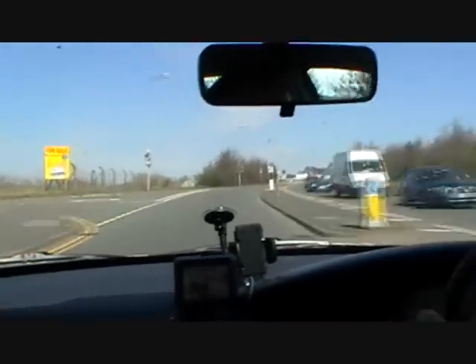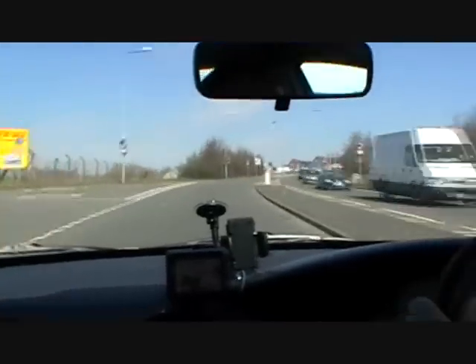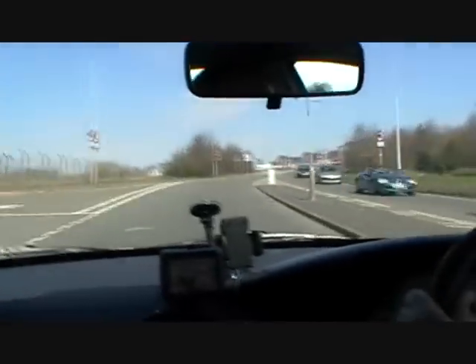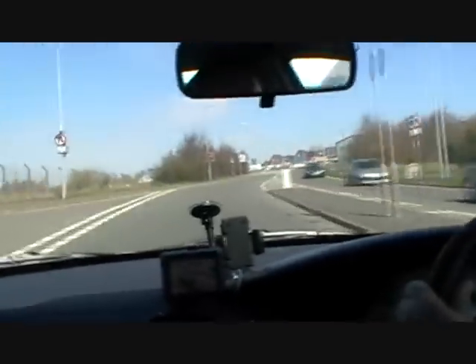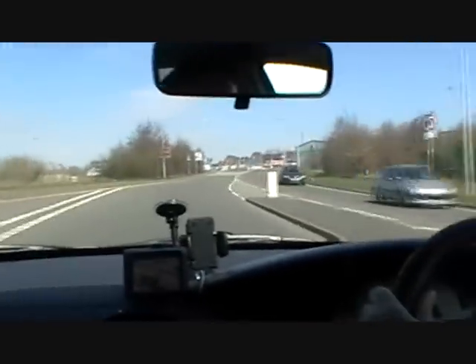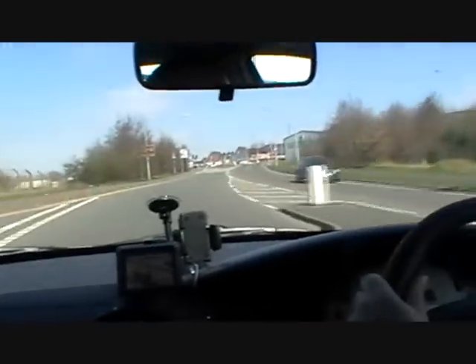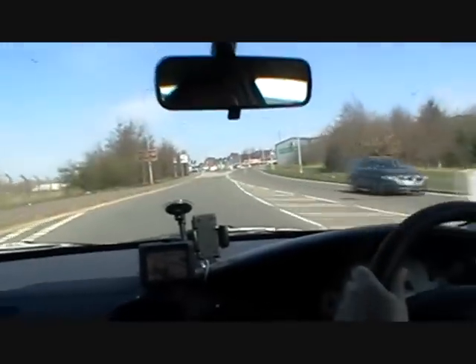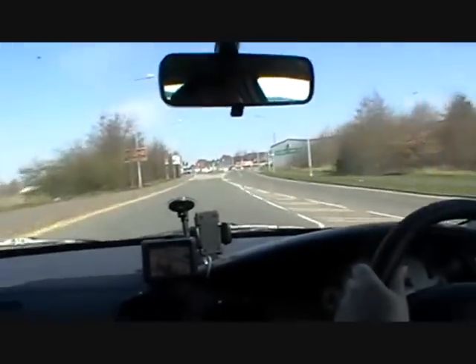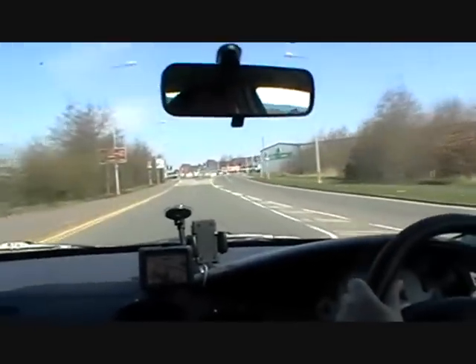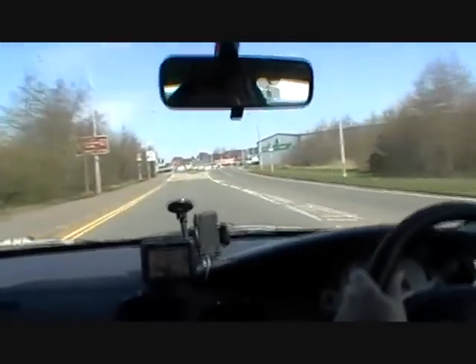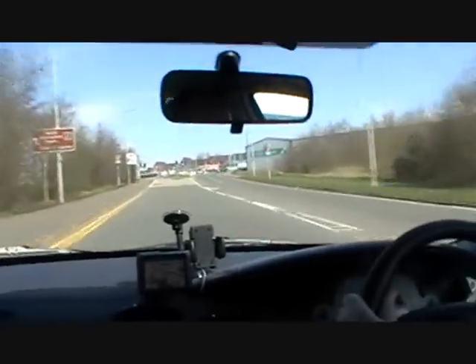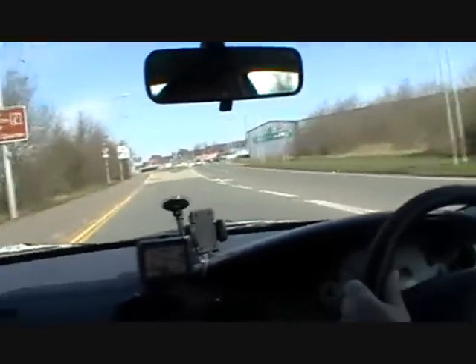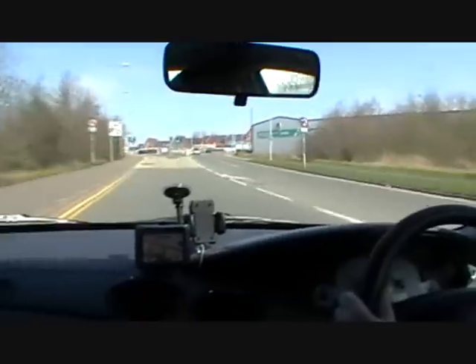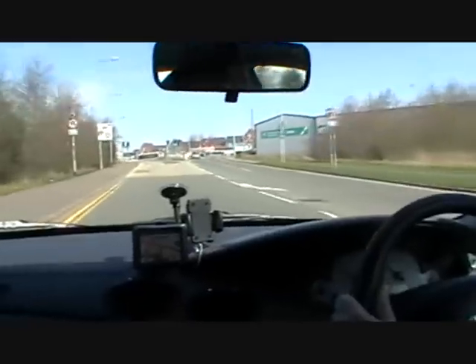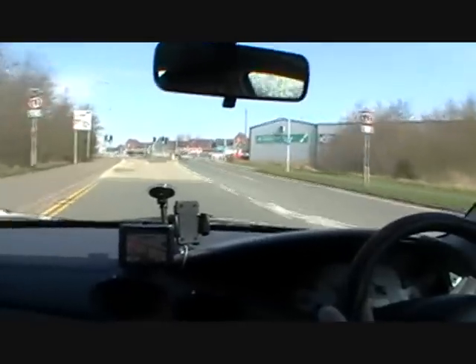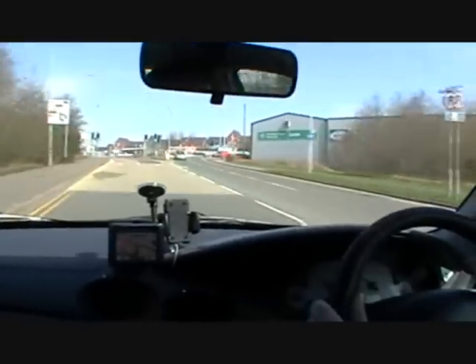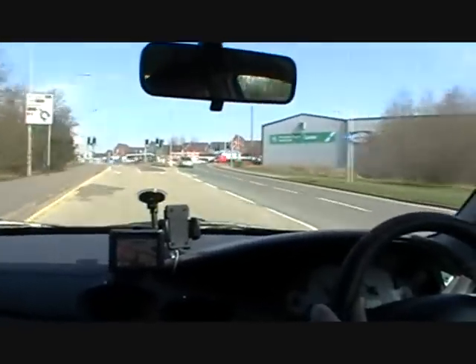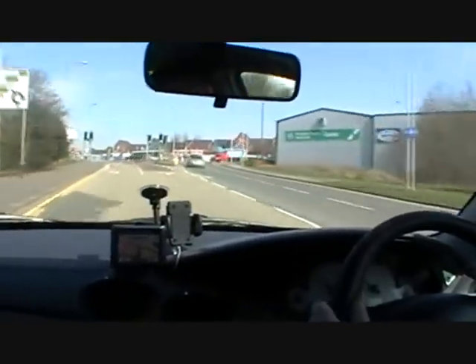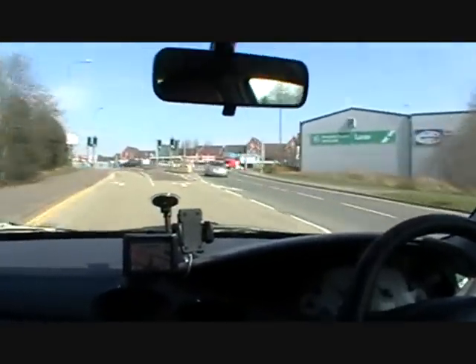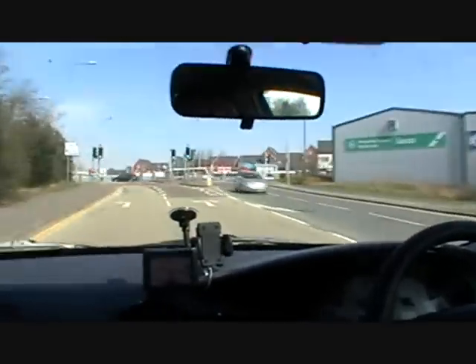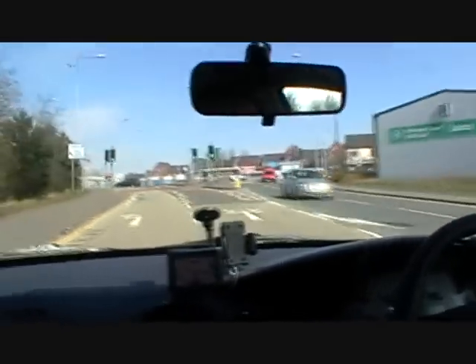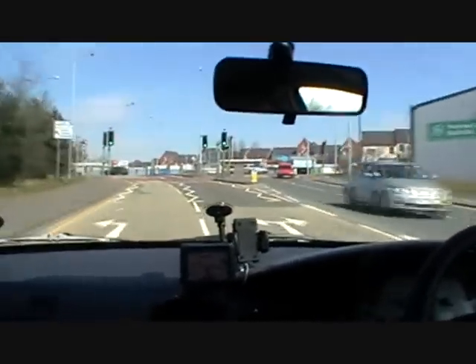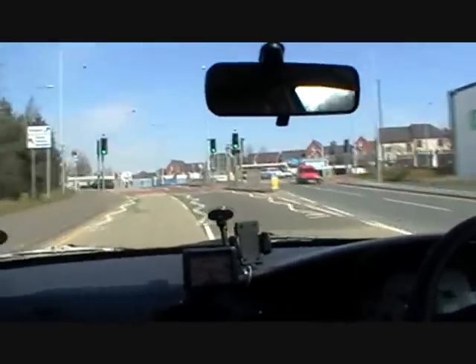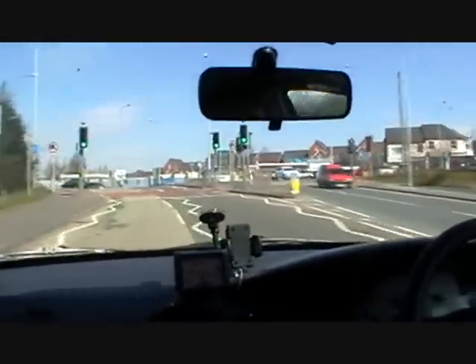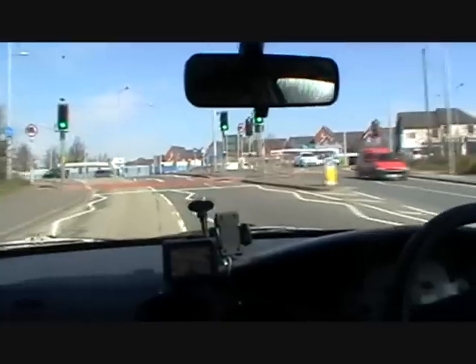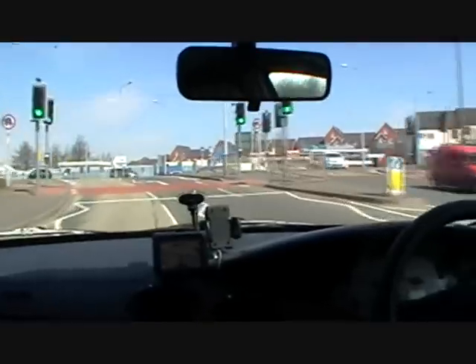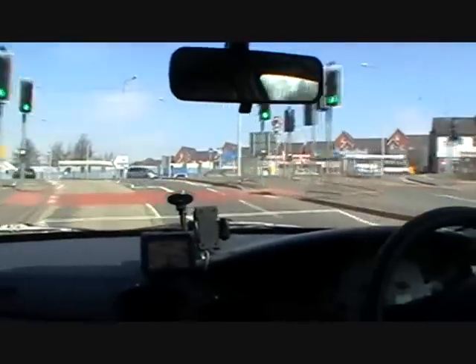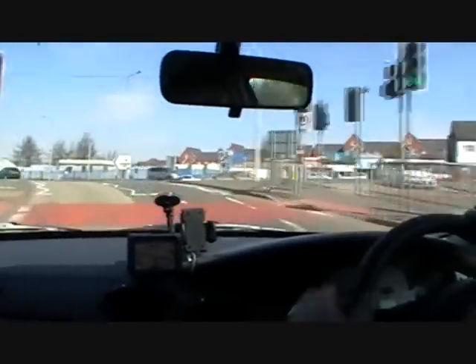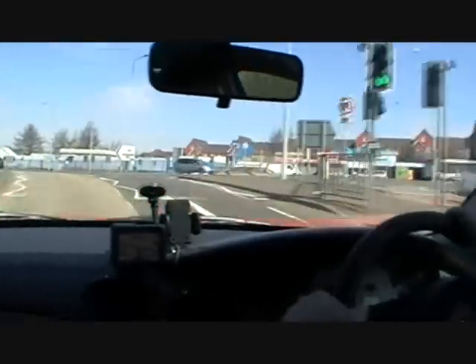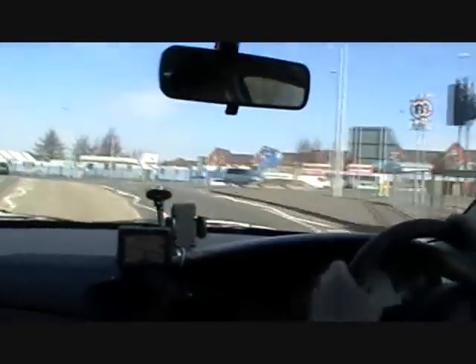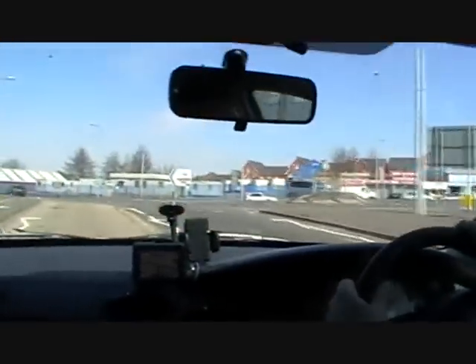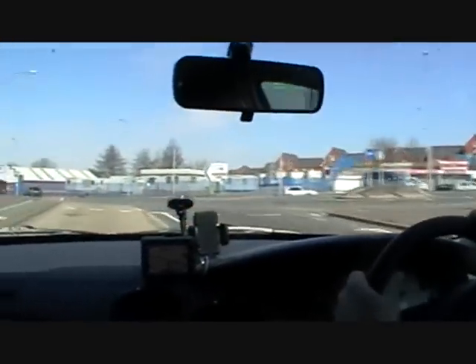Watching traffic from your right. Left to the left. Looking good.